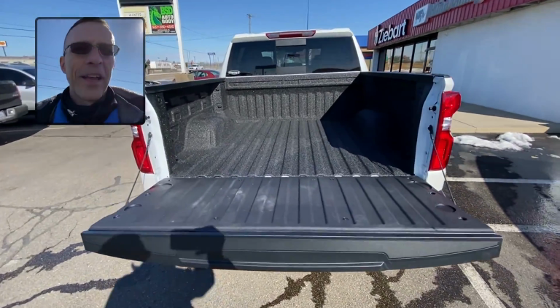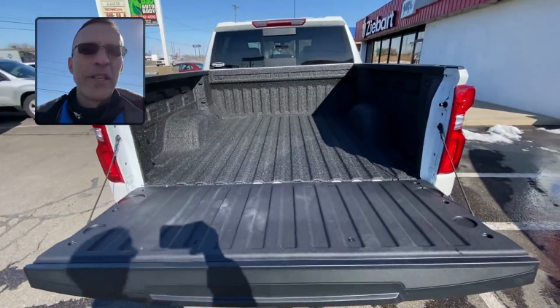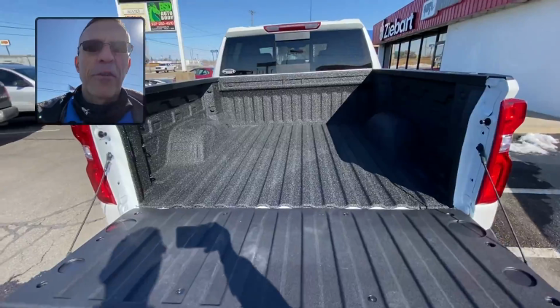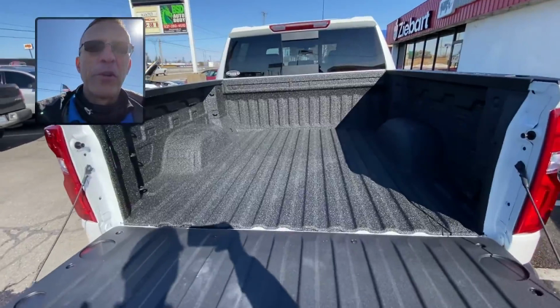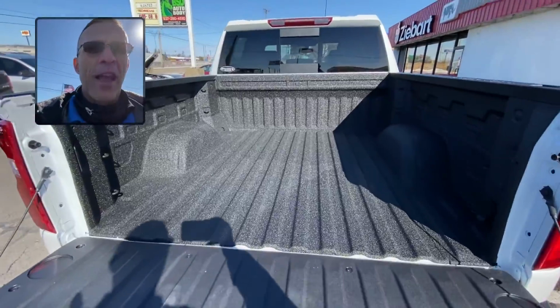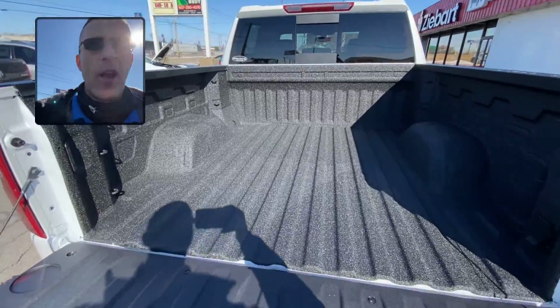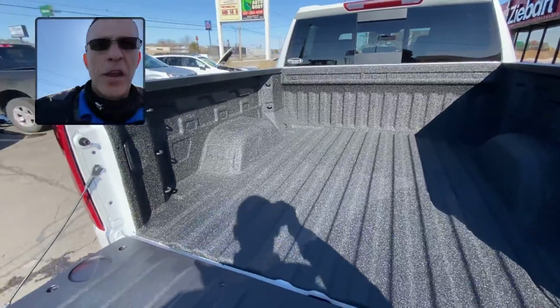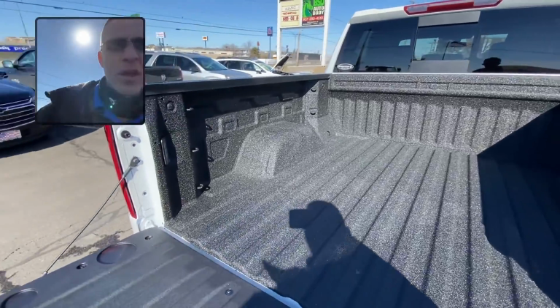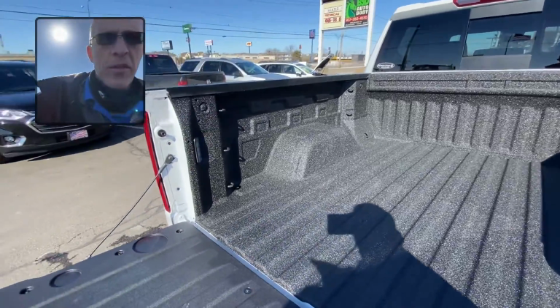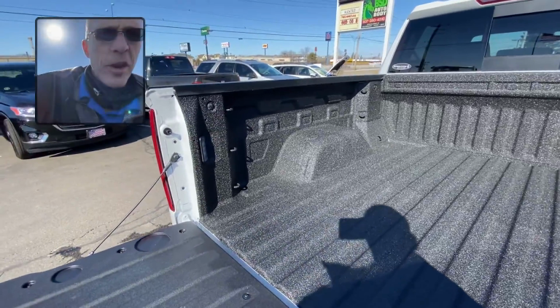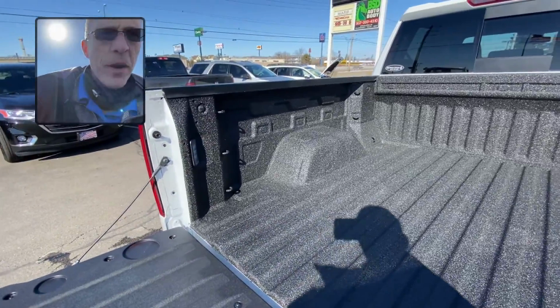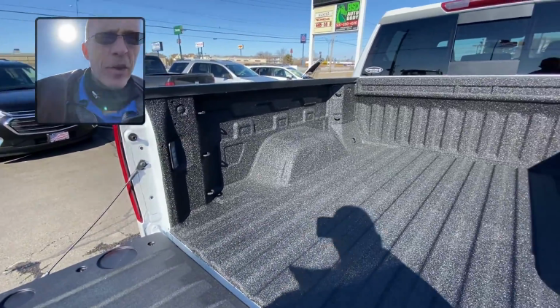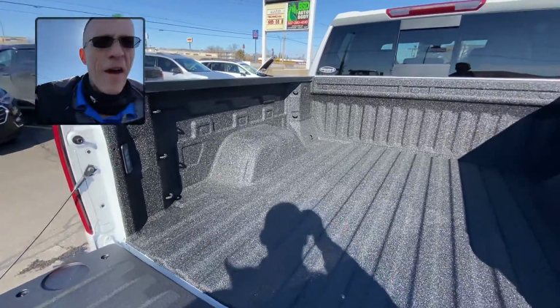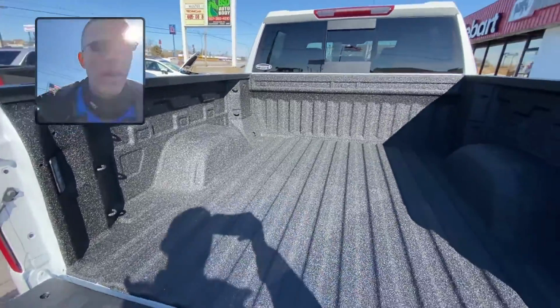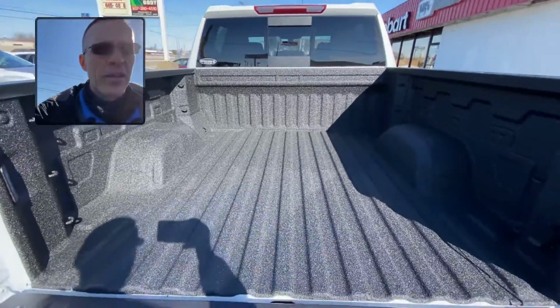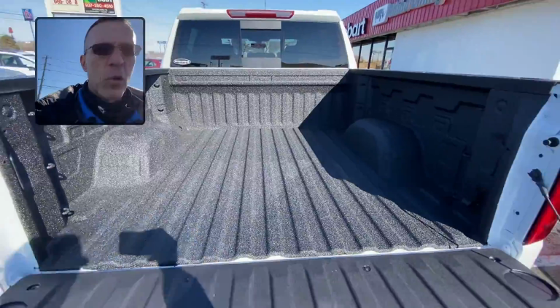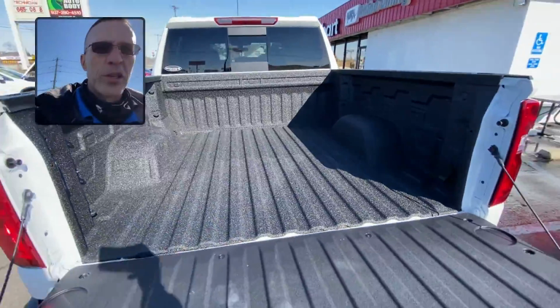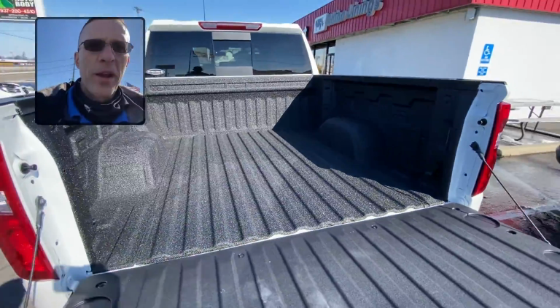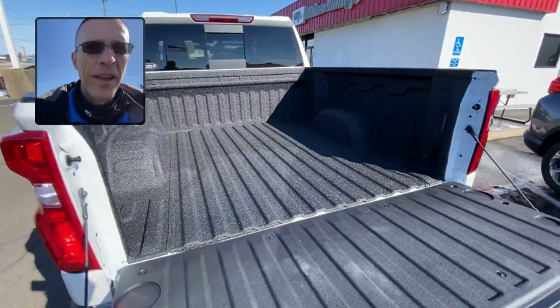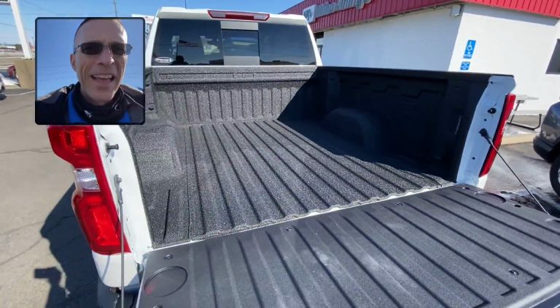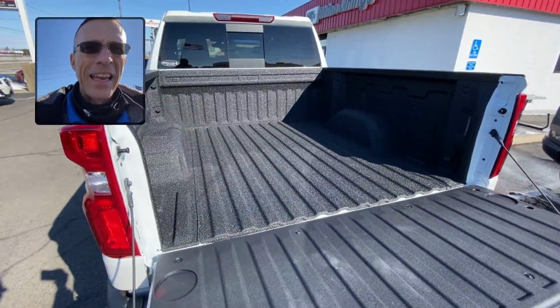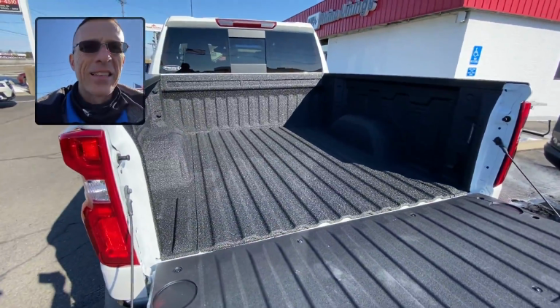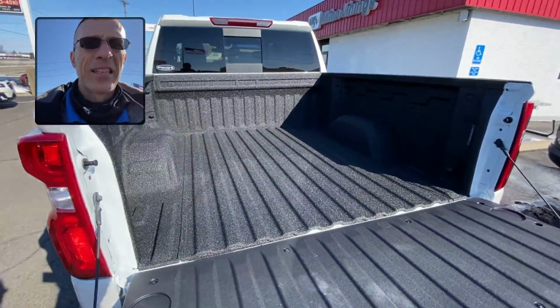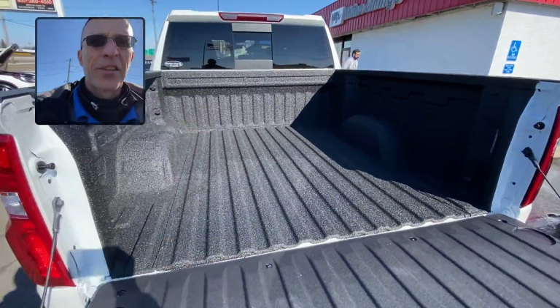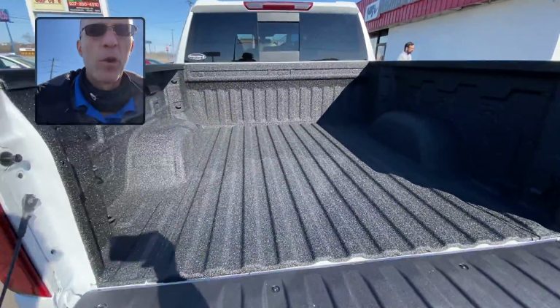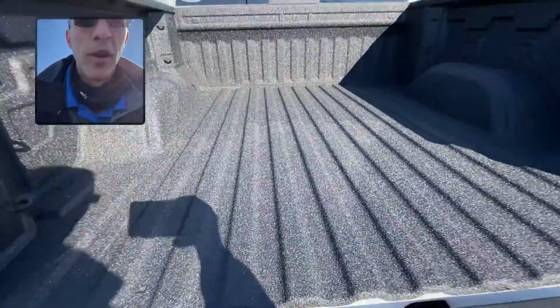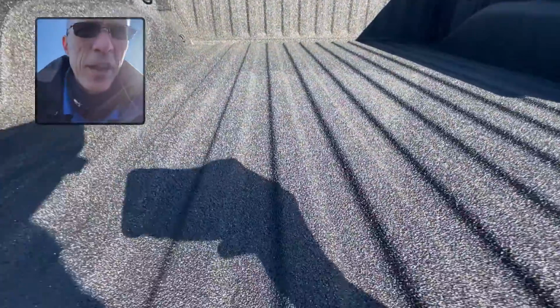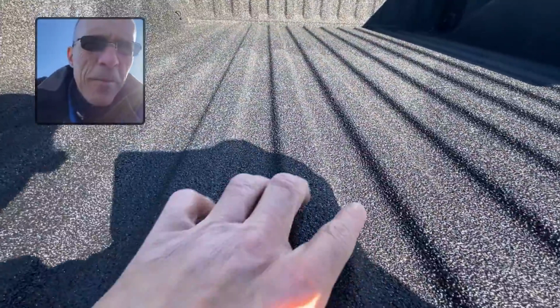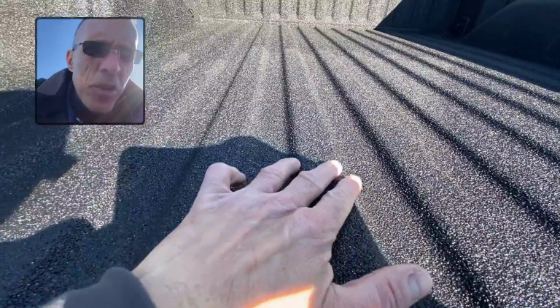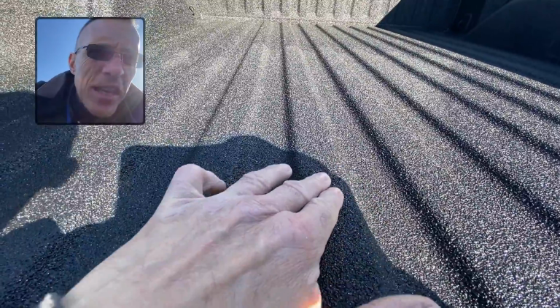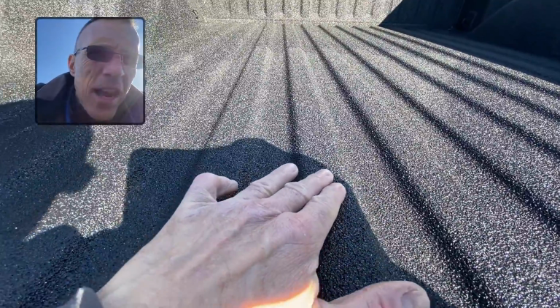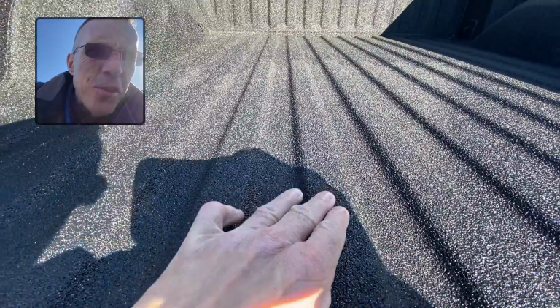You know what, we take it for granted — we do this every day, all day long. These trucks, so many of them come with factory bed liners. This is one we just sprayed in. It is astonishingly beautiful. You get down, you can see the texture to it.